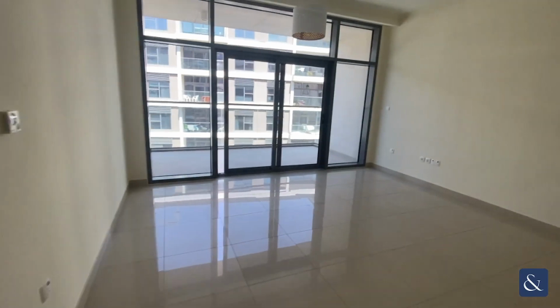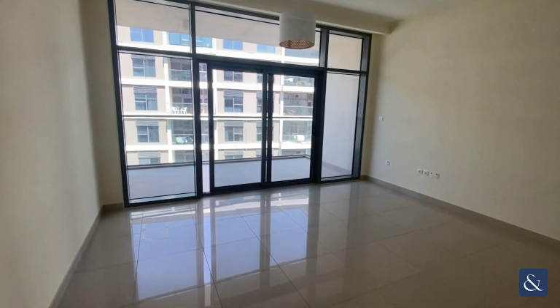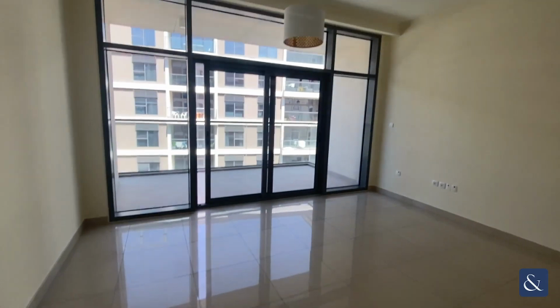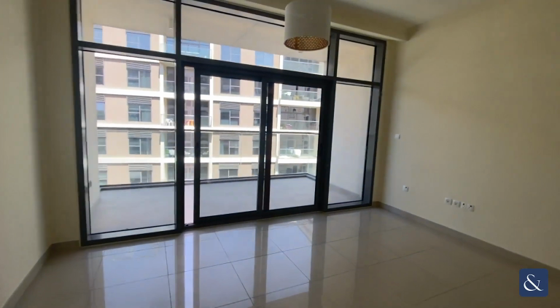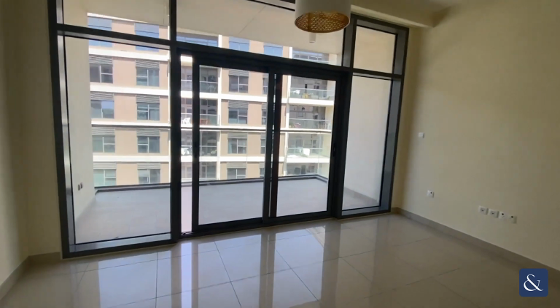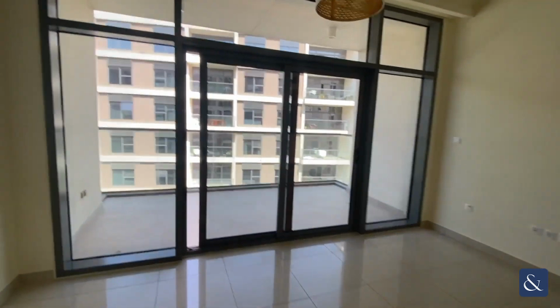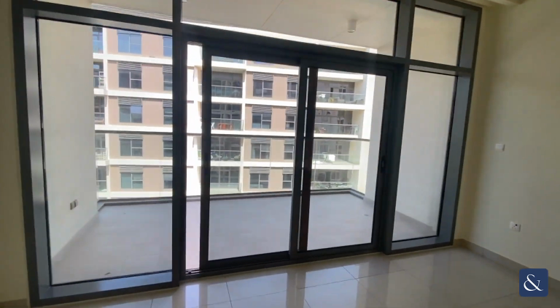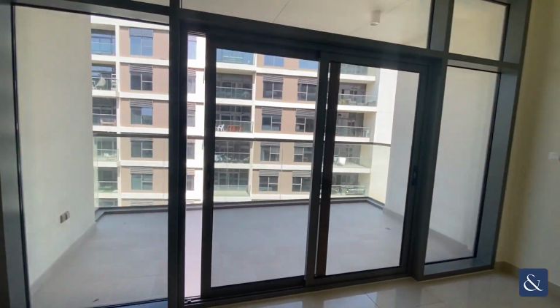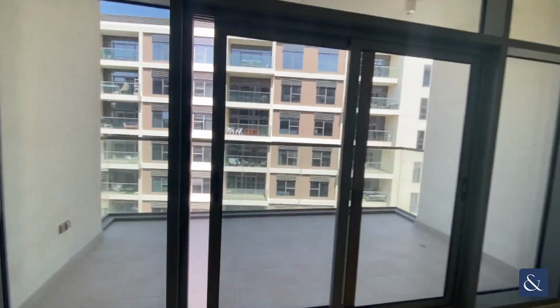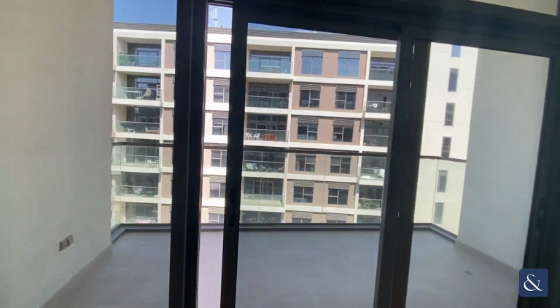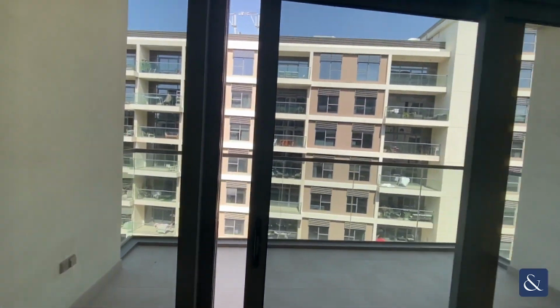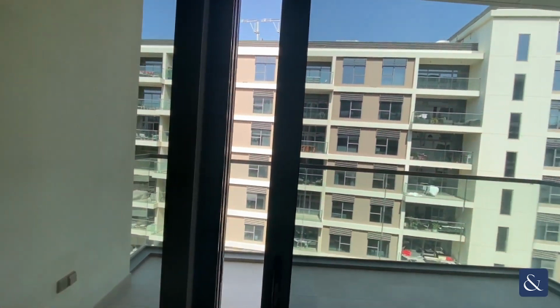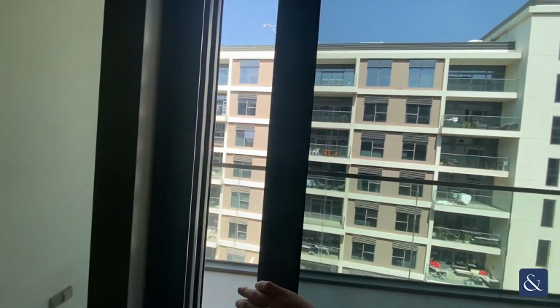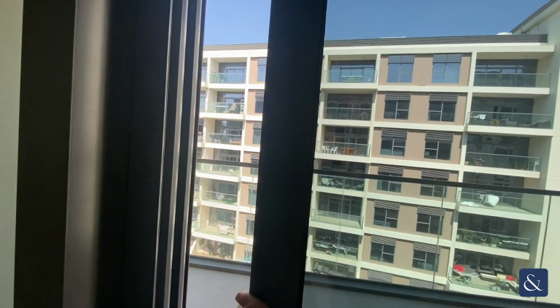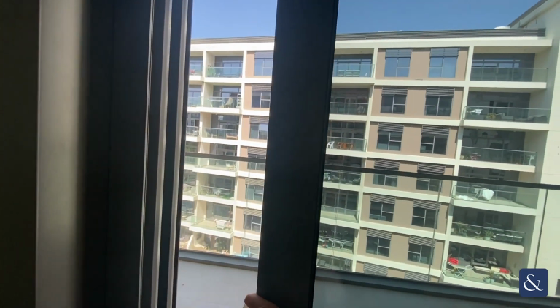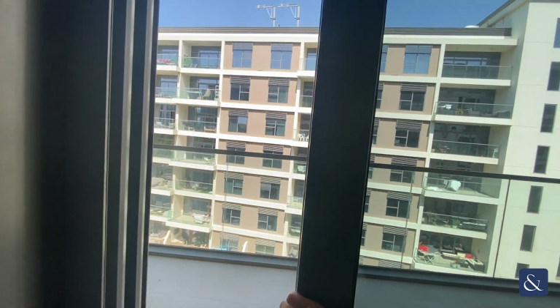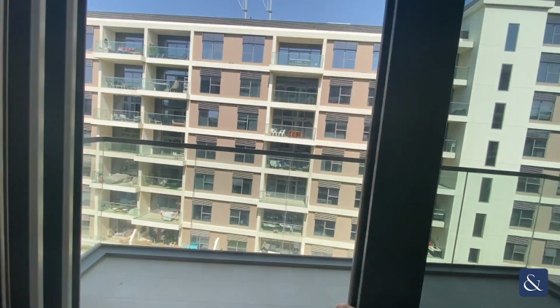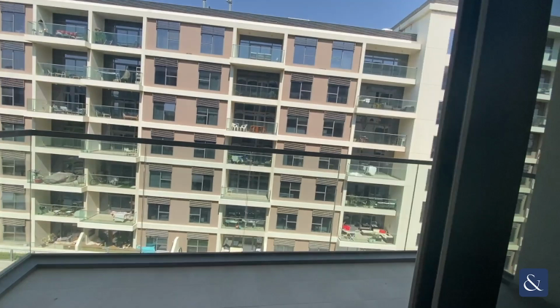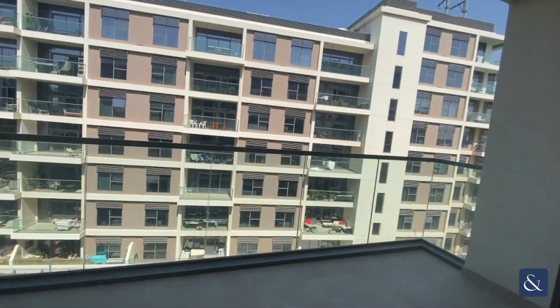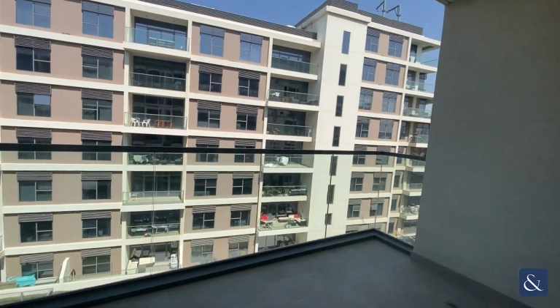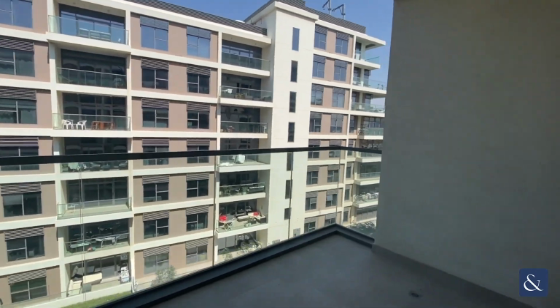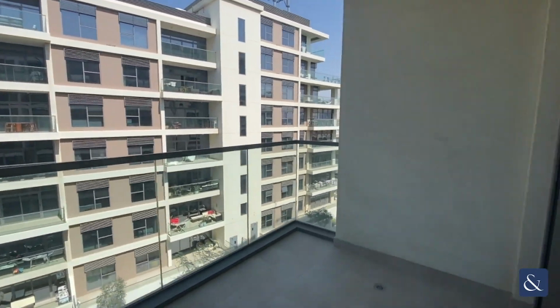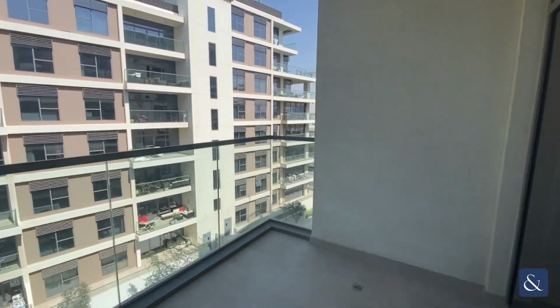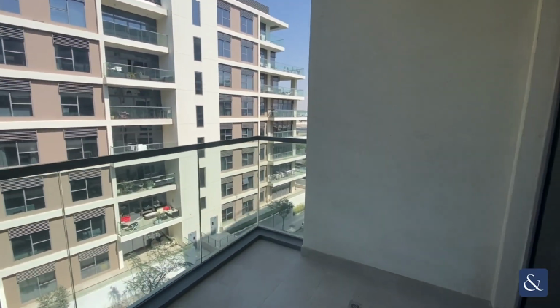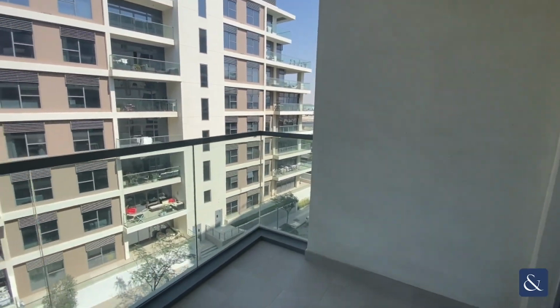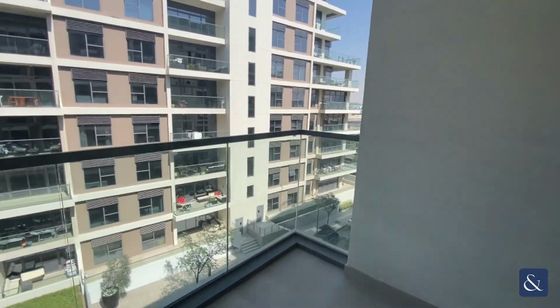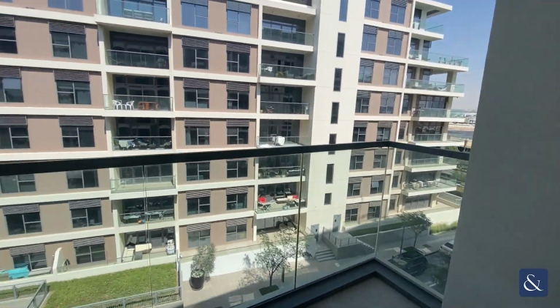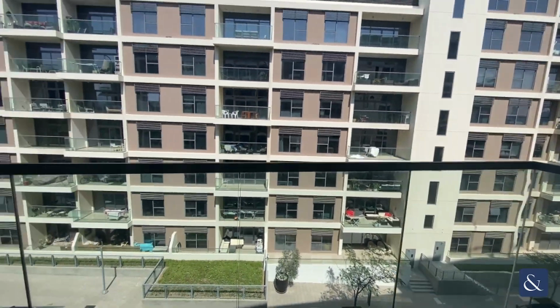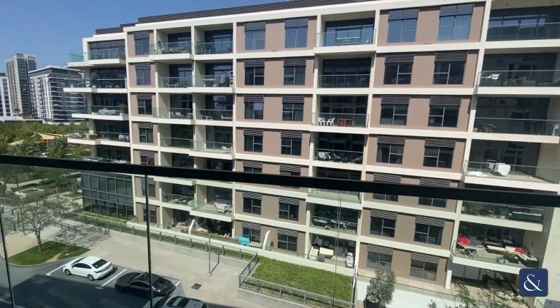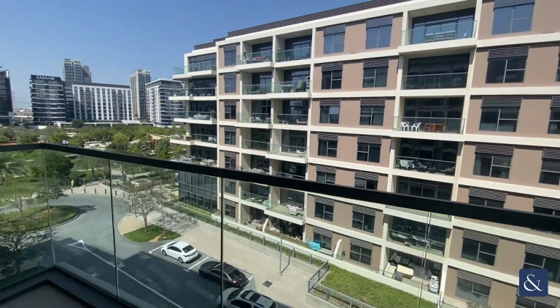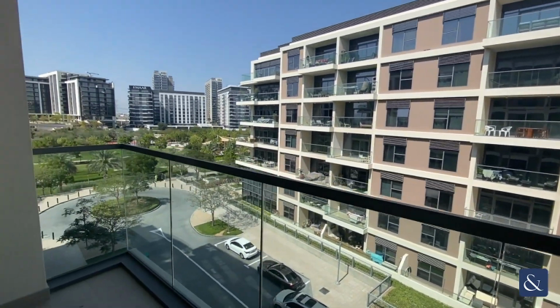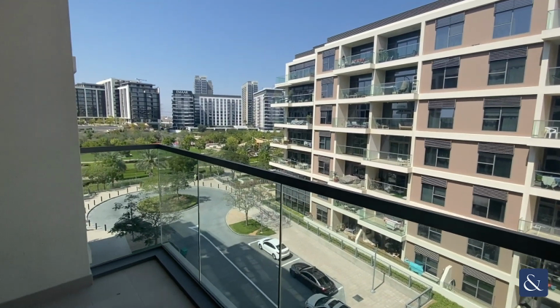This property is one of the best one bedroom layouts in Mulberry. It features an extended balcony which gives you great views across Dubai Hills Park.